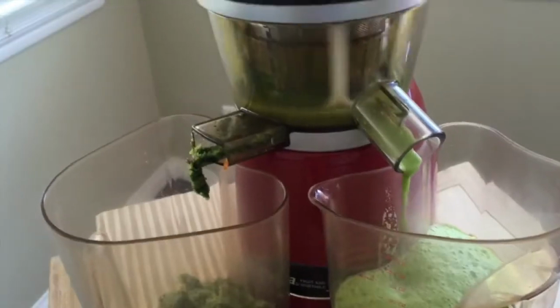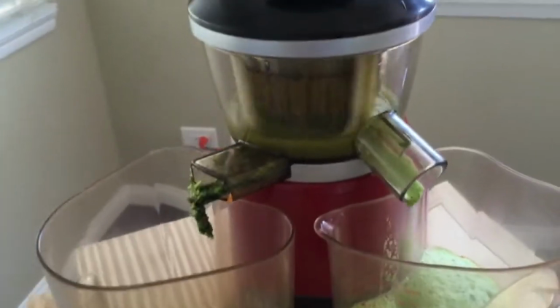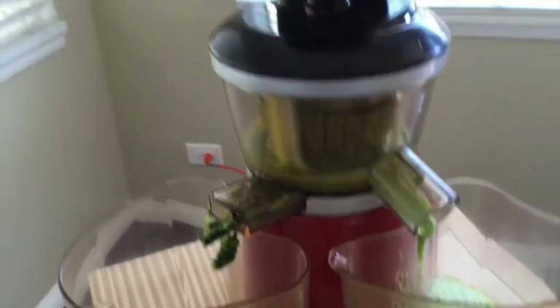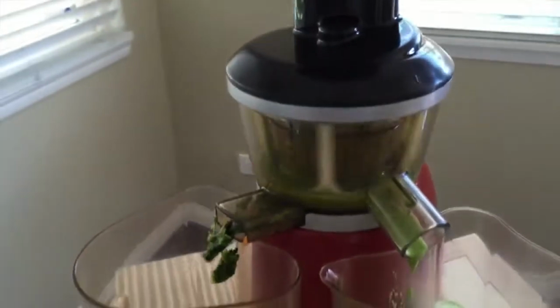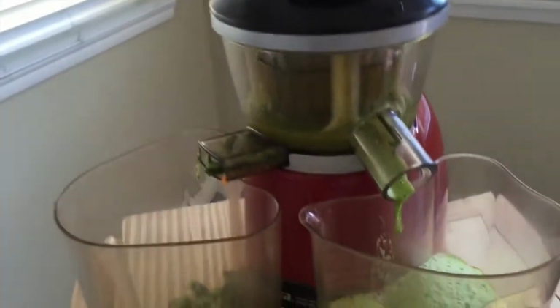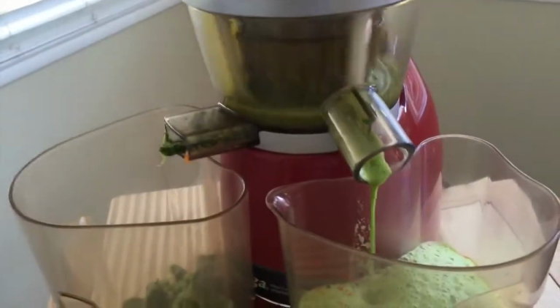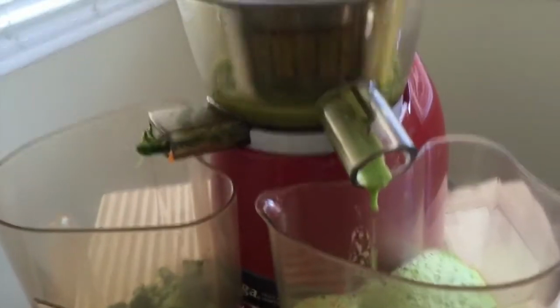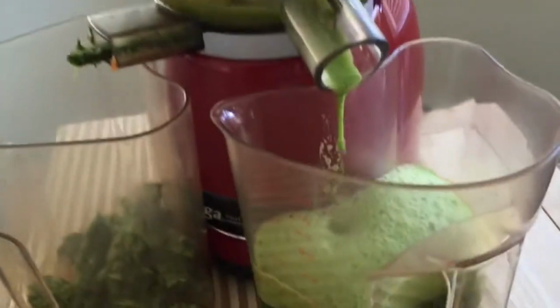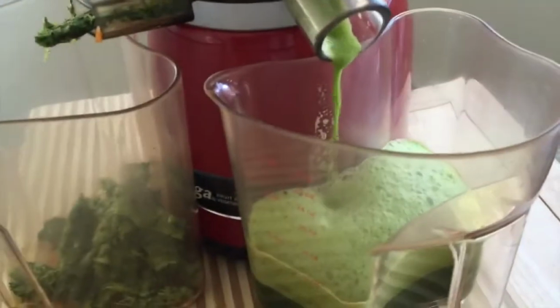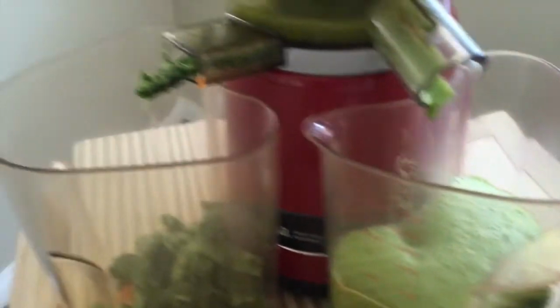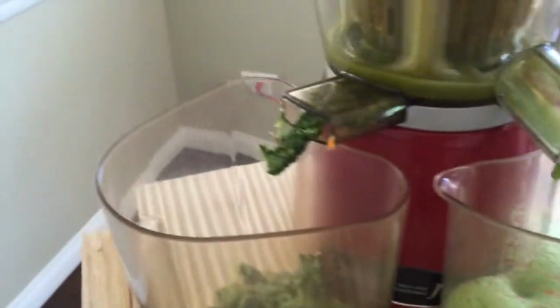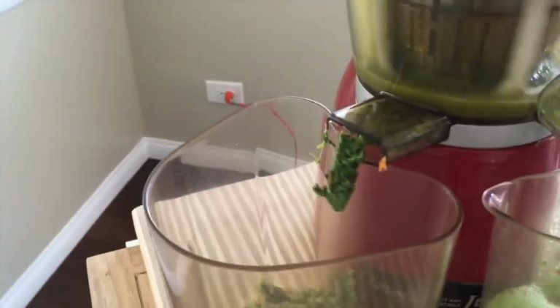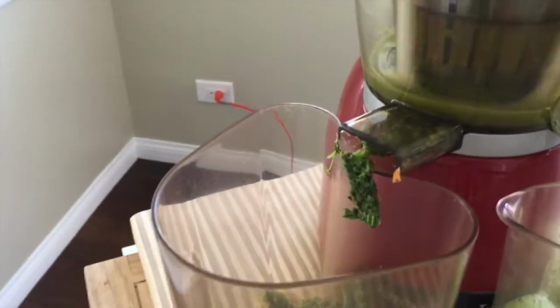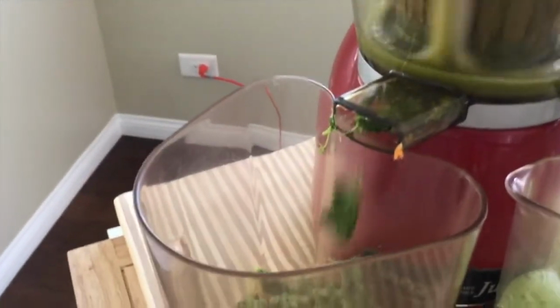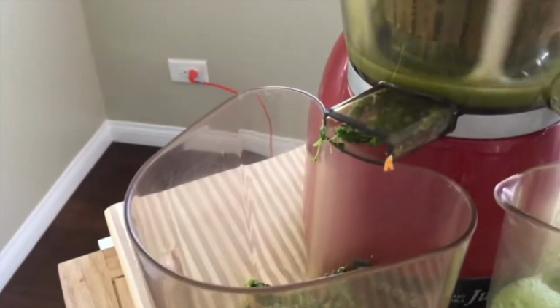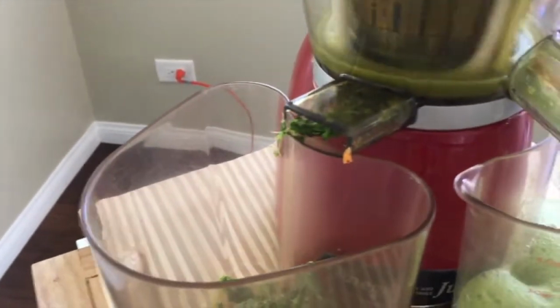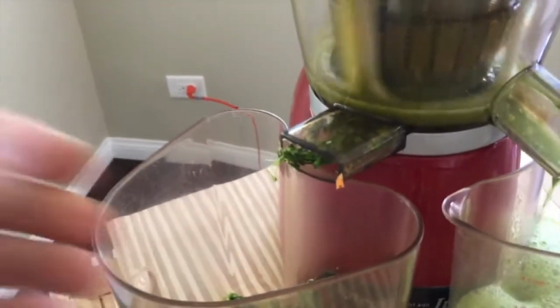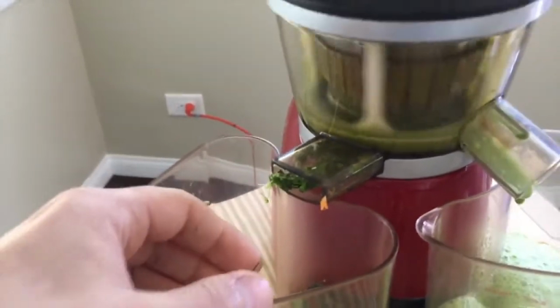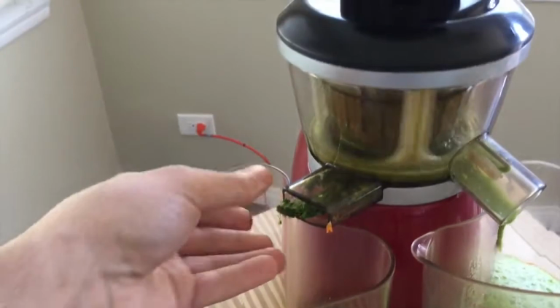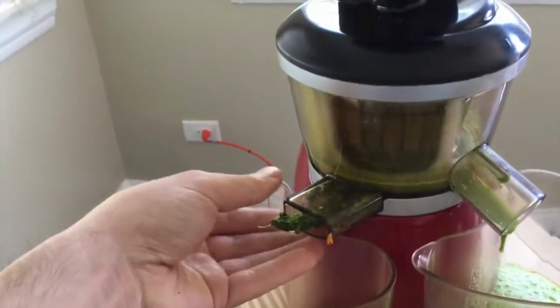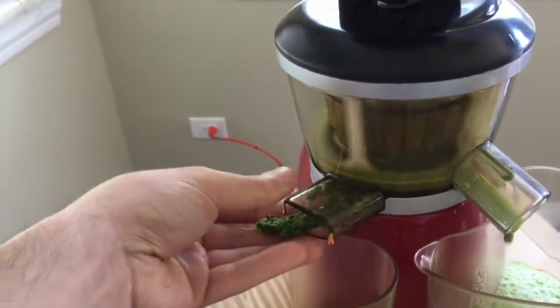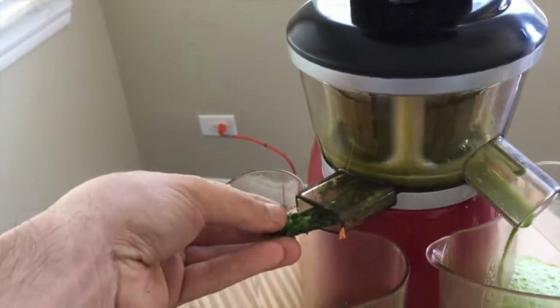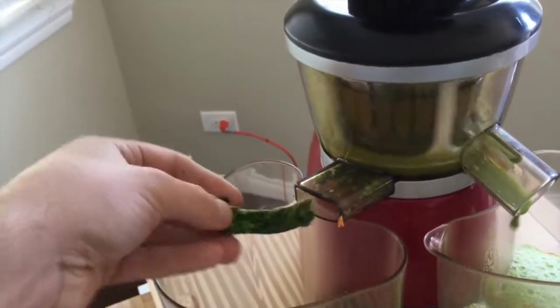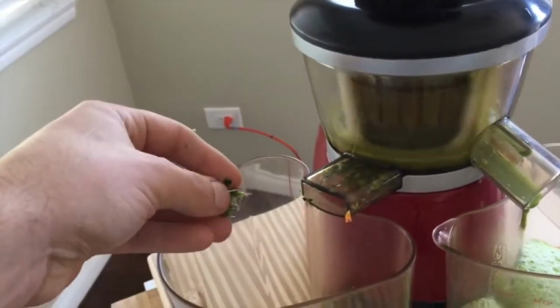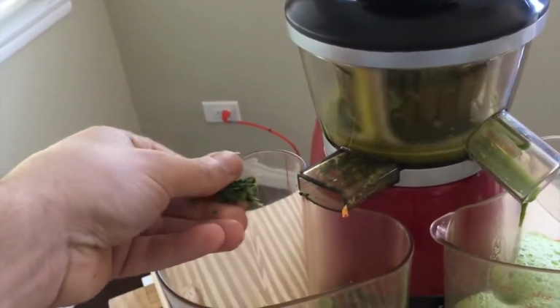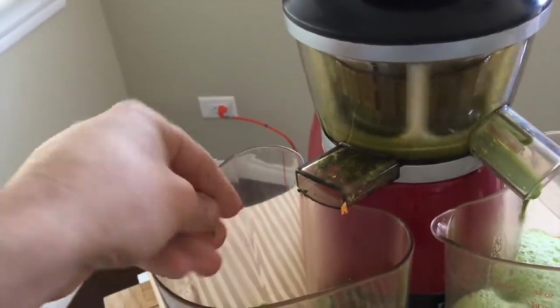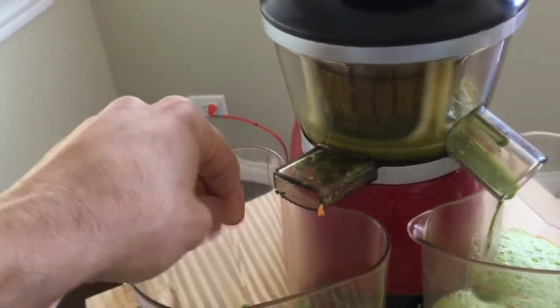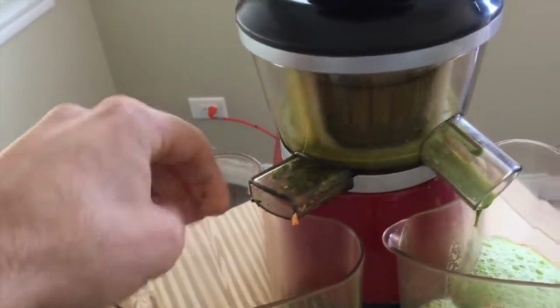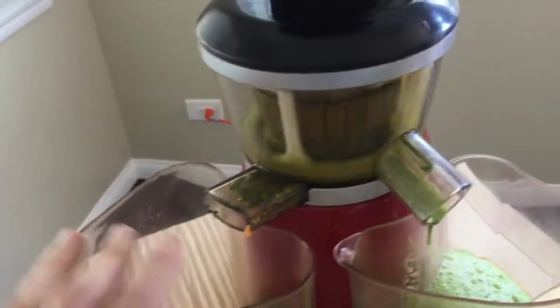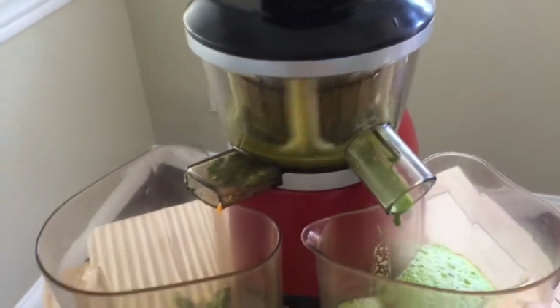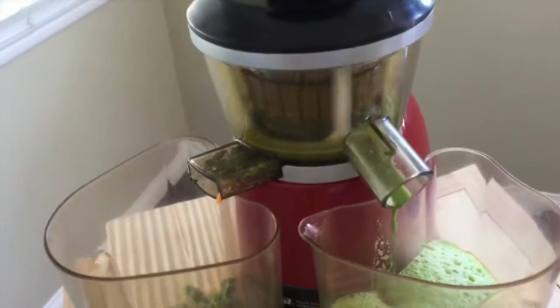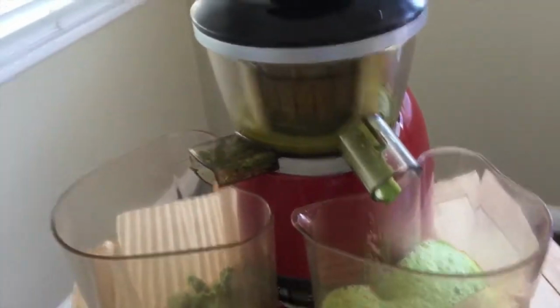You'll see as we juice, all the liquid is coming out and going straight into that container, and all the pulp is coming out of the other end. As the pulp comes out, it's very dry, which is exactly the way you want it to be, because you want all the liquid to be produced in the juice.